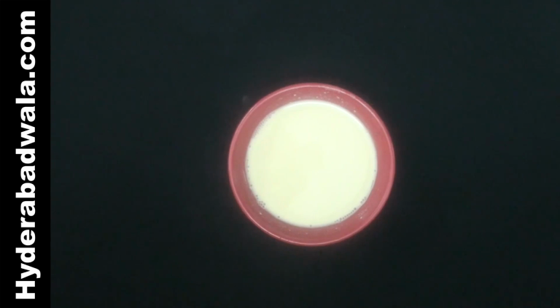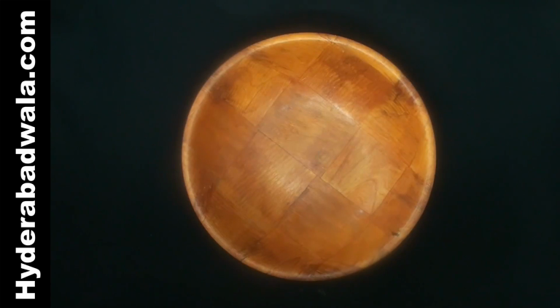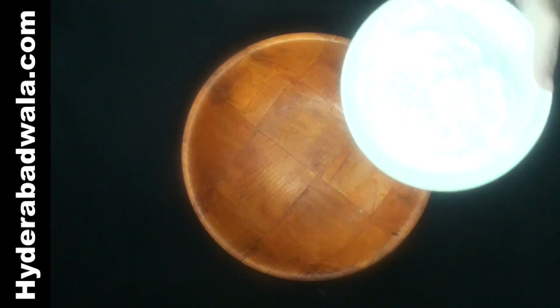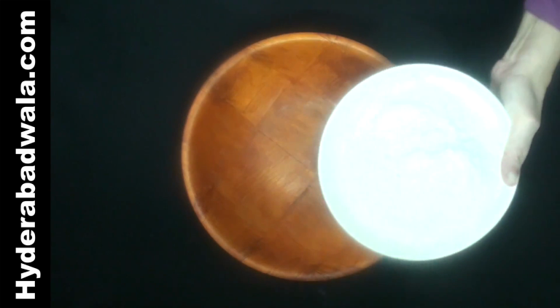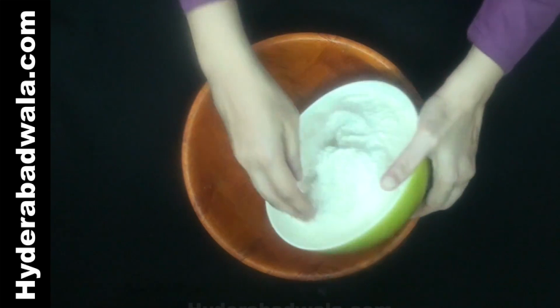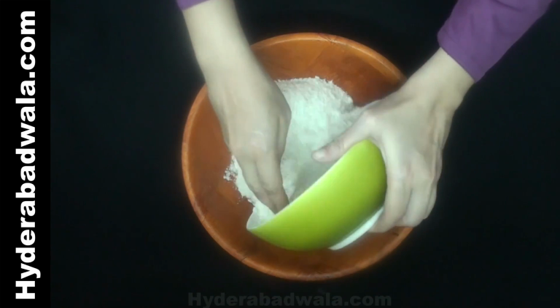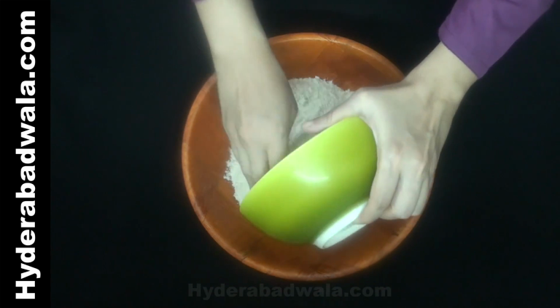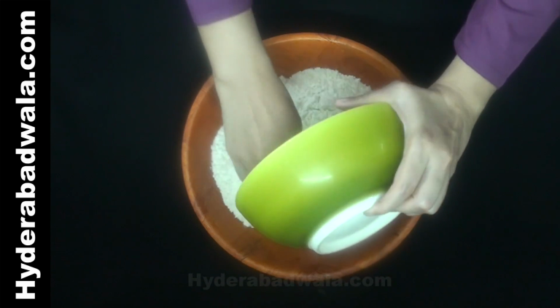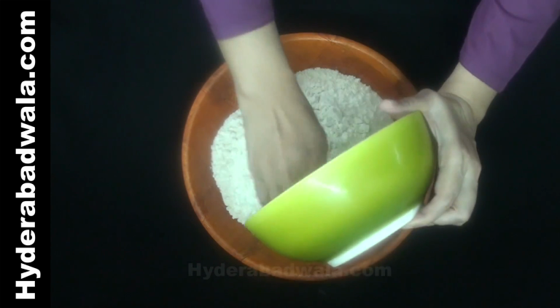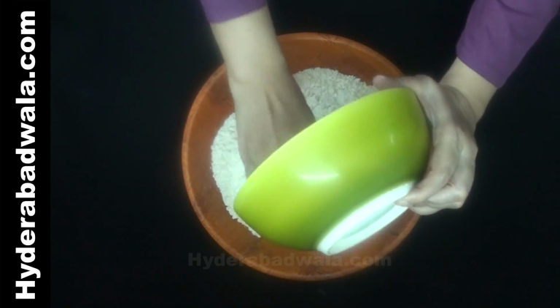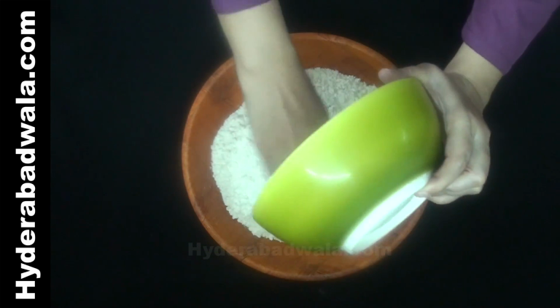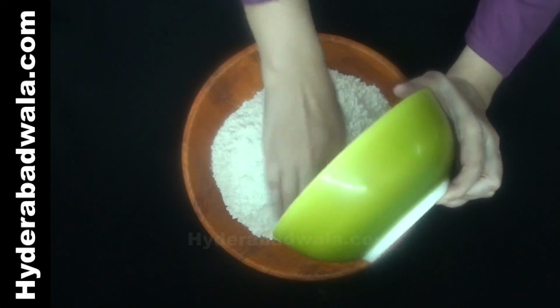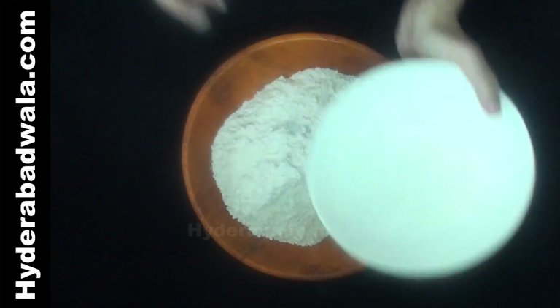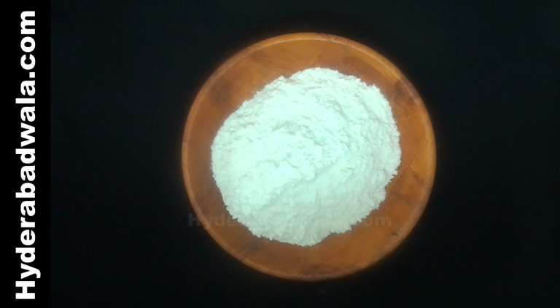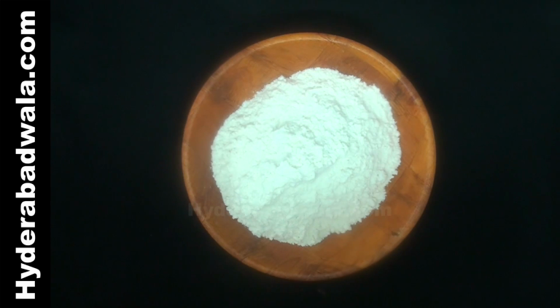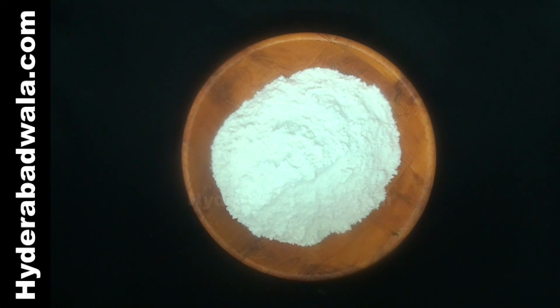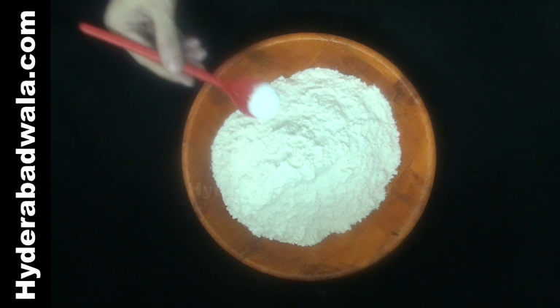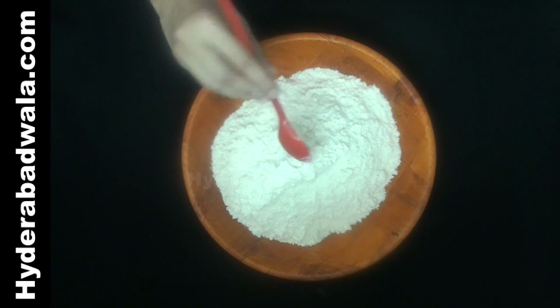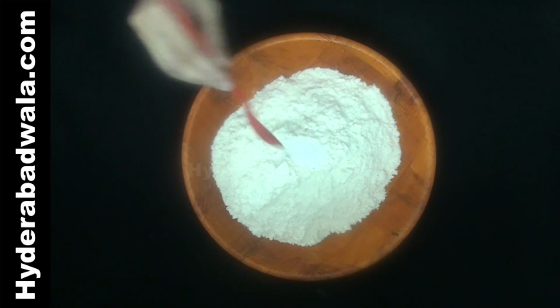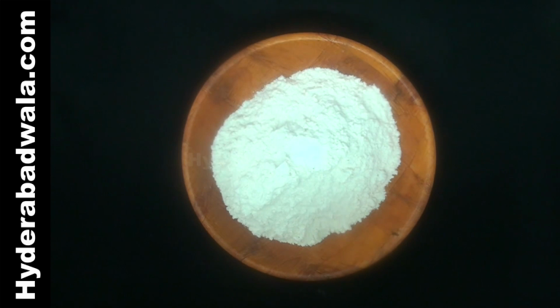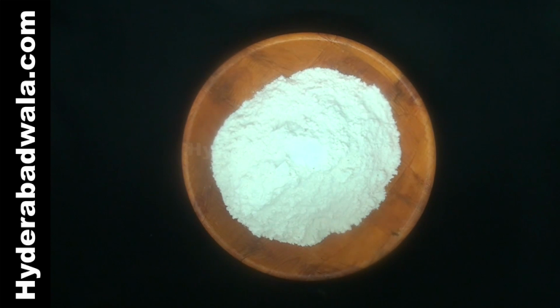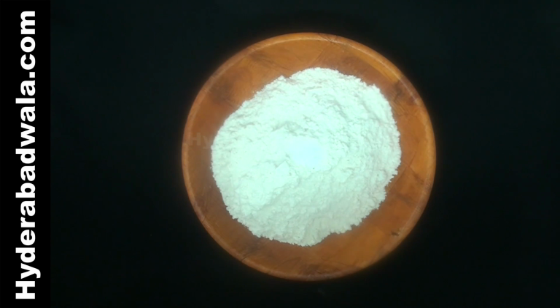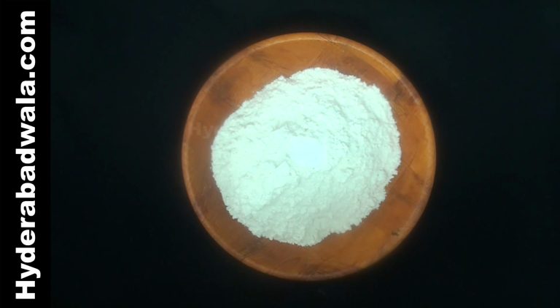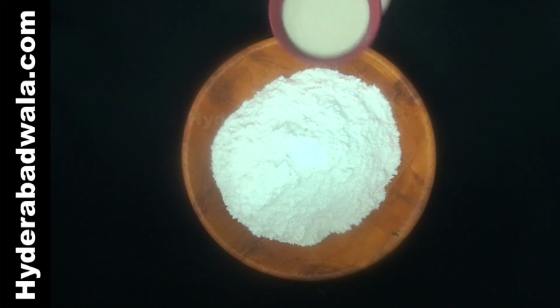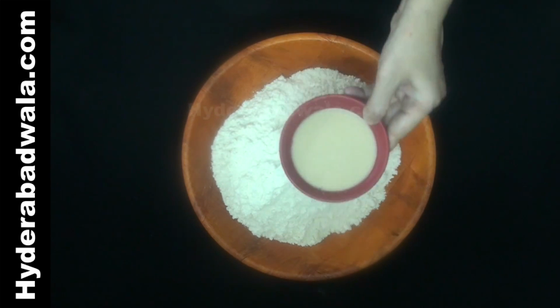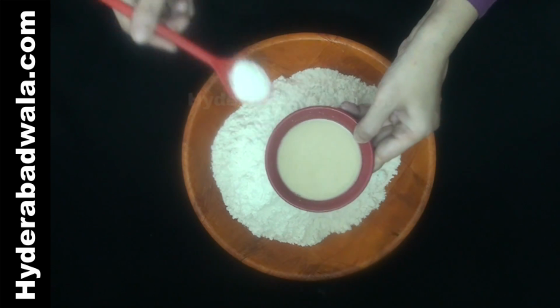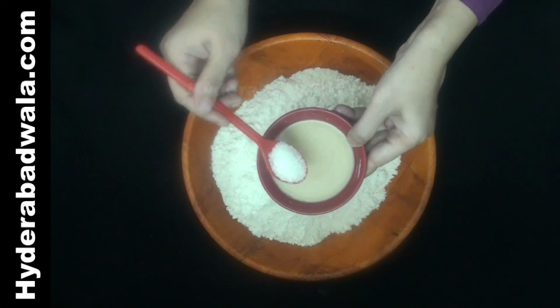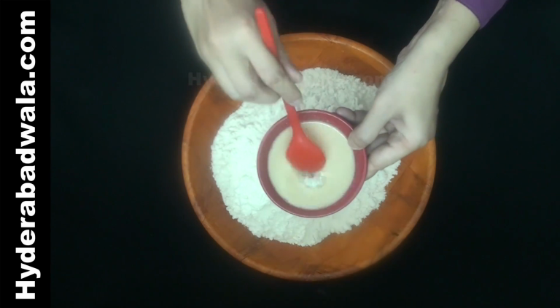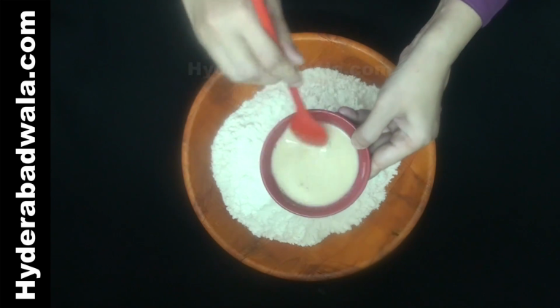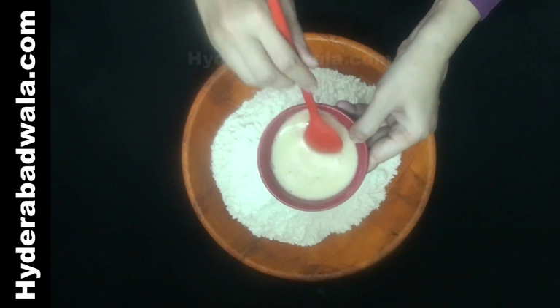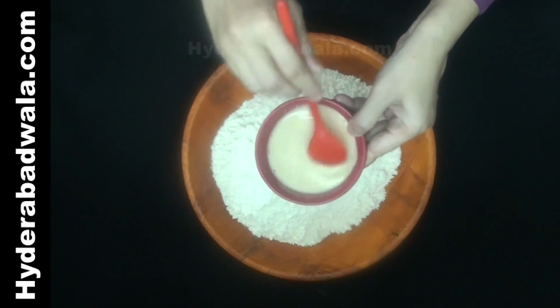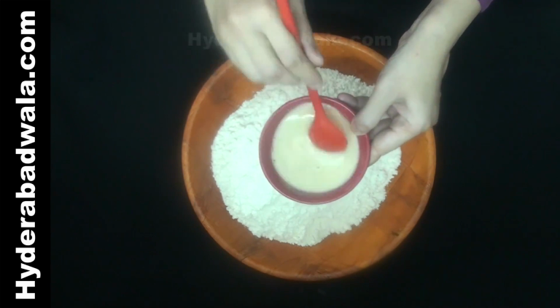Add 500 grams all-purpose flour (maida) to a bowl. Add 1/4 teaspoon salt. Add 1 teaspoon sugar to the yeast and mix well.